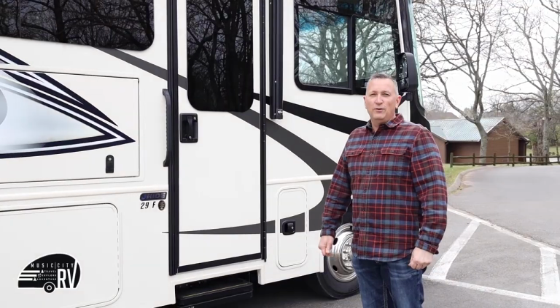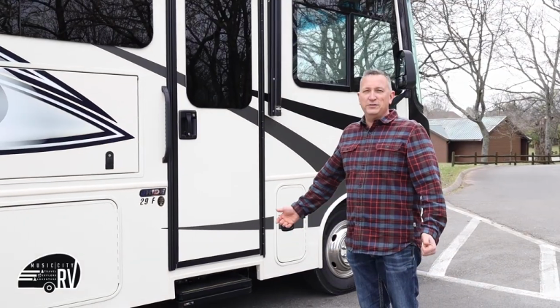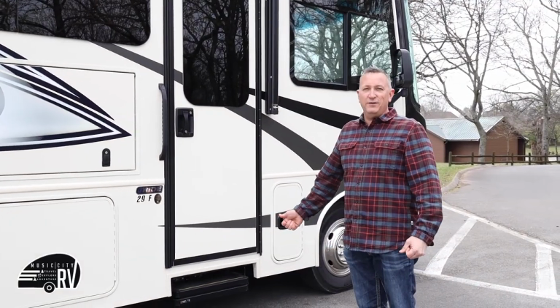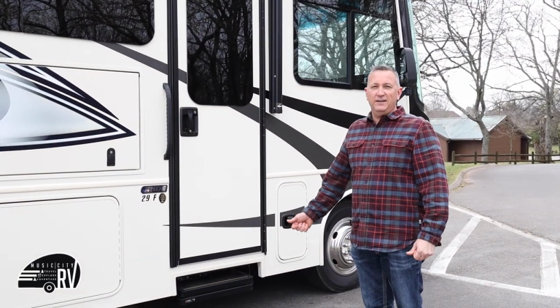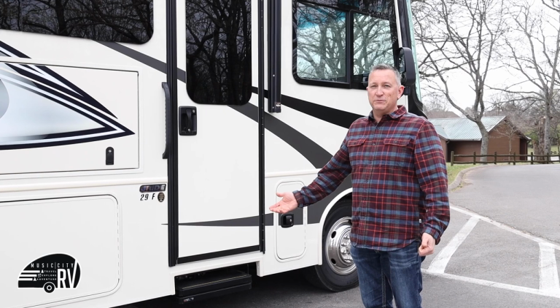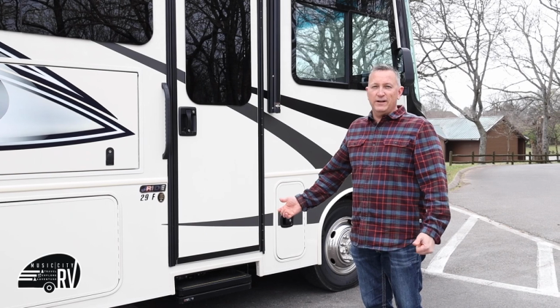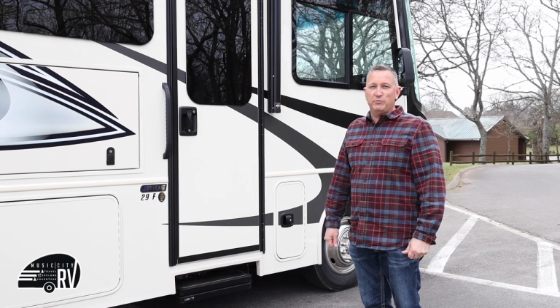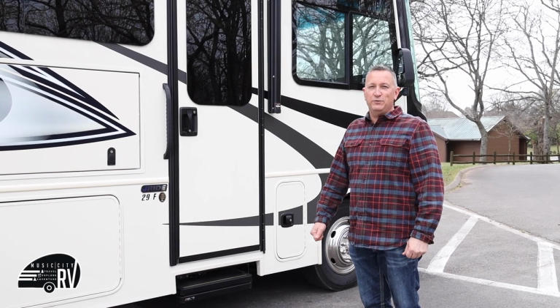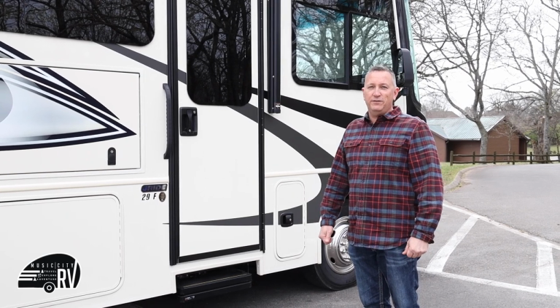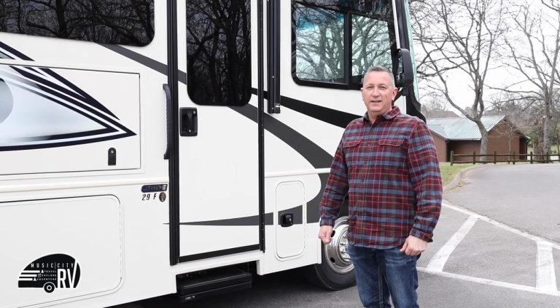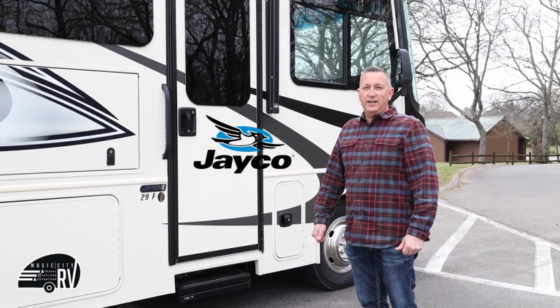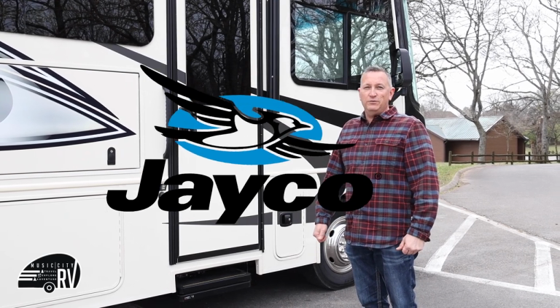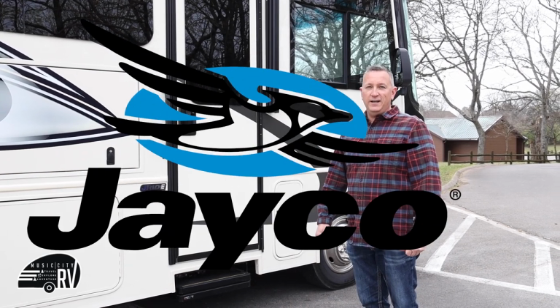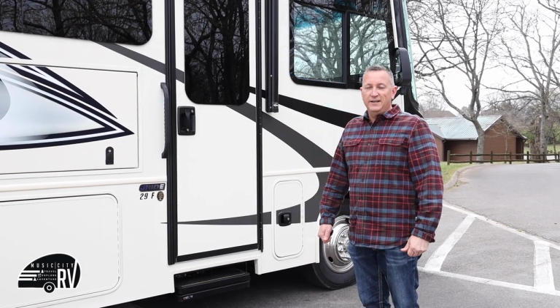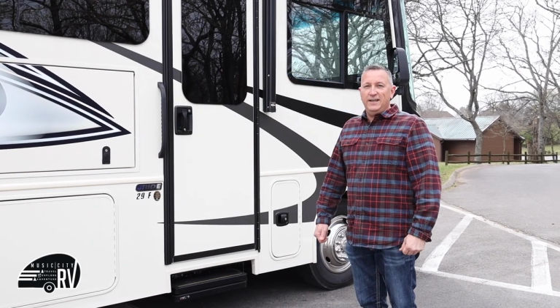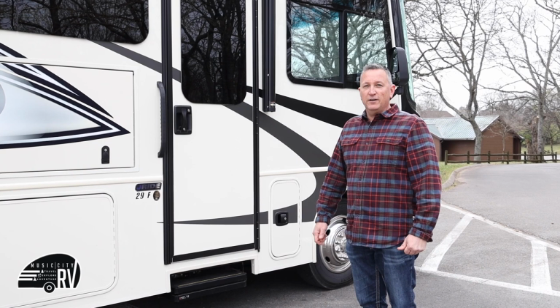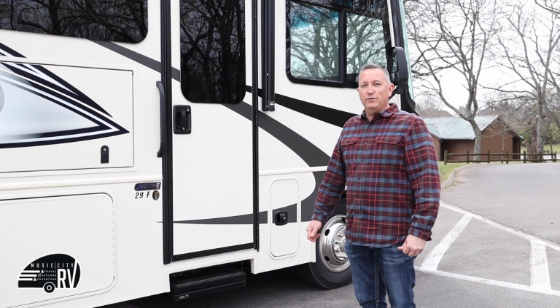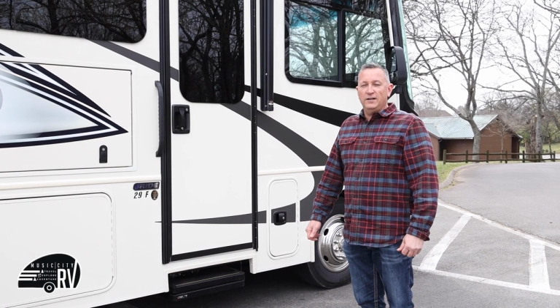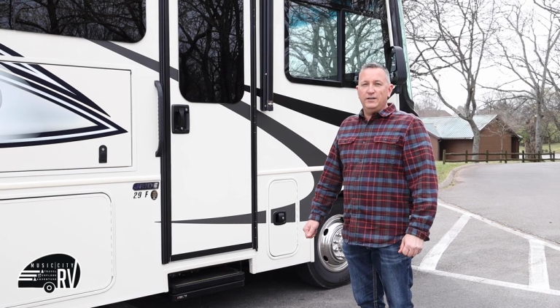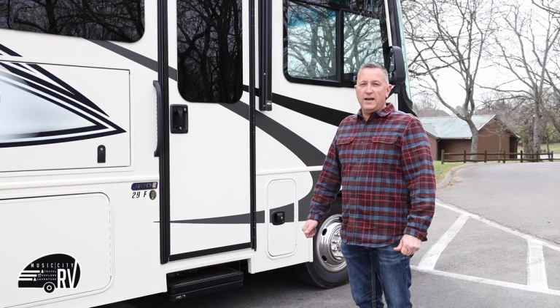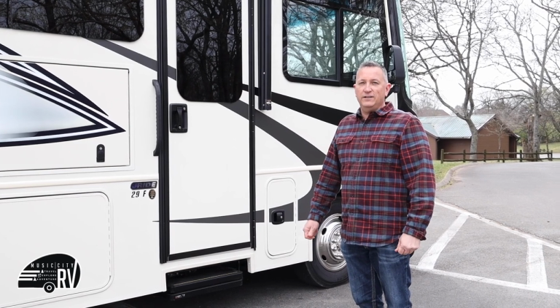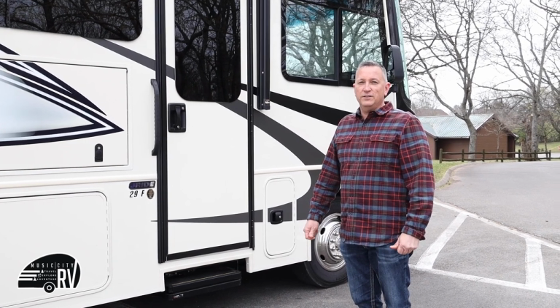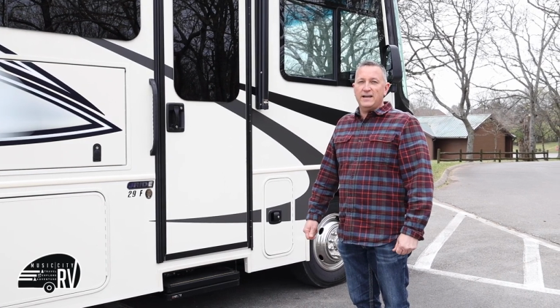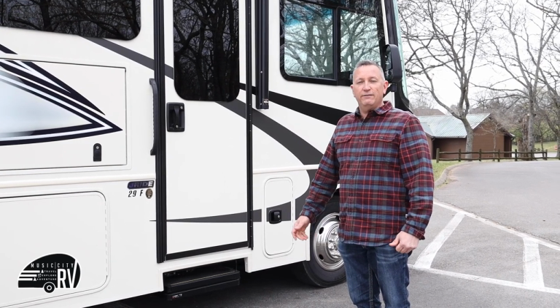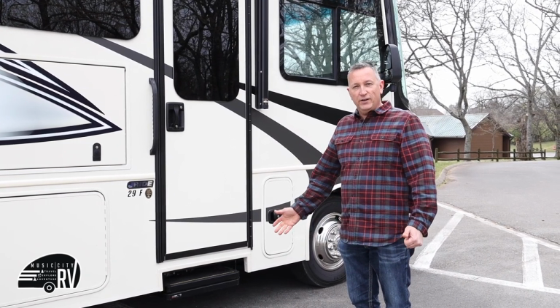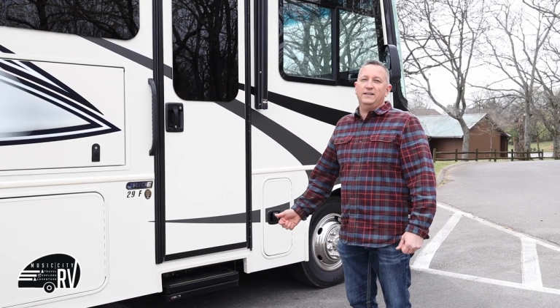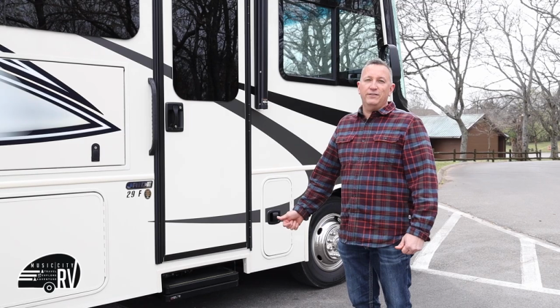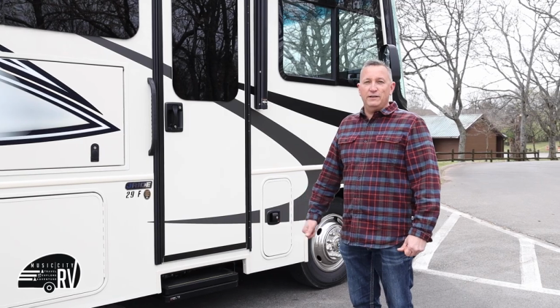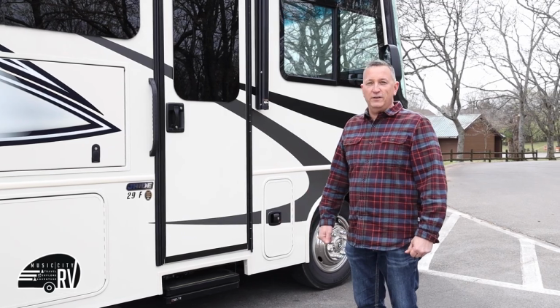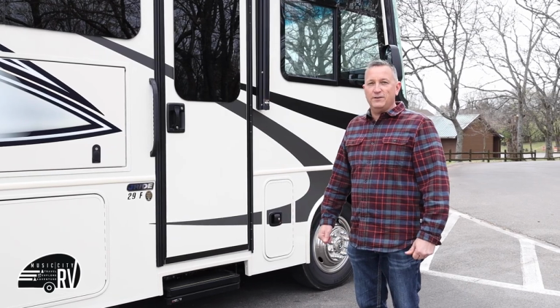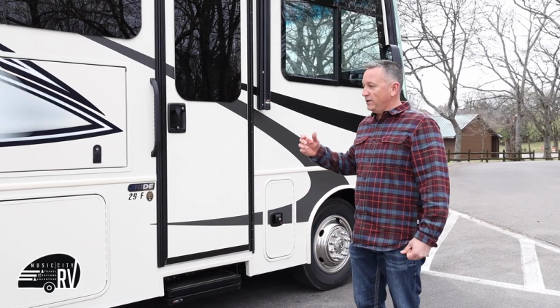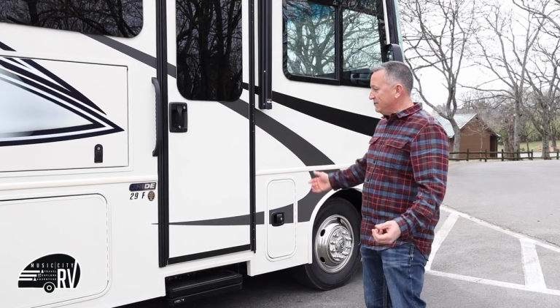Welcome to Music City RV. This is one of our rentals. It's a brand new 2023 Jayco 29F and I'm going to go through our video checkout so you can see exactly how everything functions and everything that's available in the RV. We'll start on the outside.